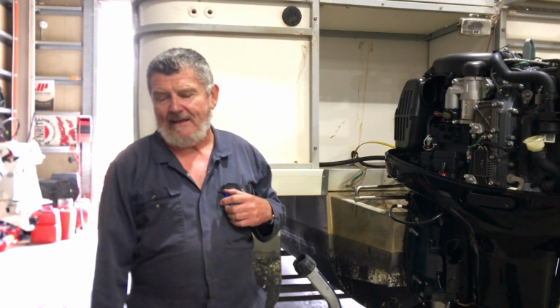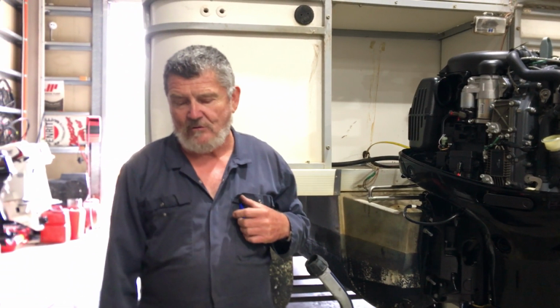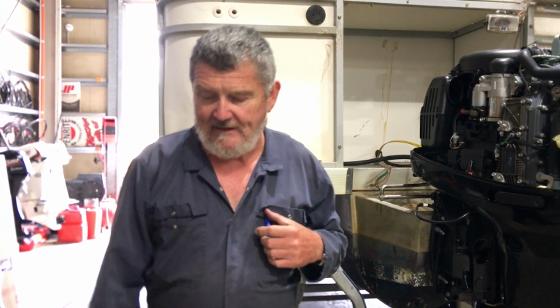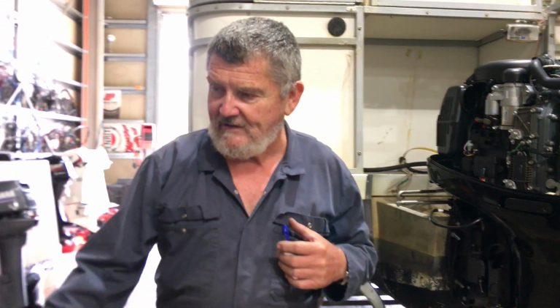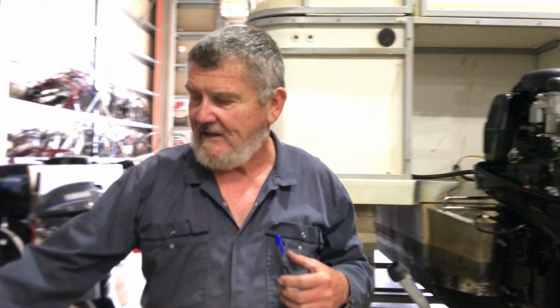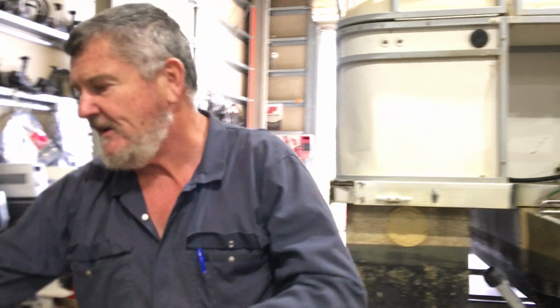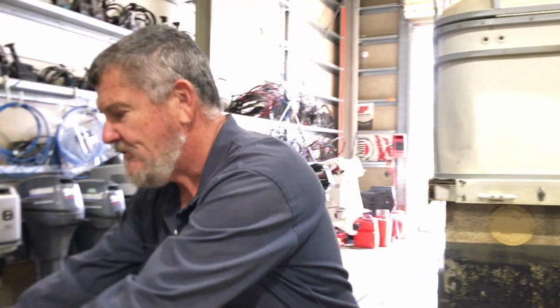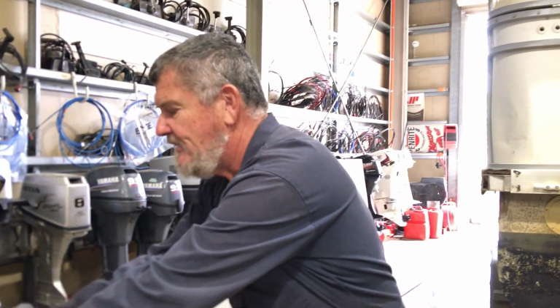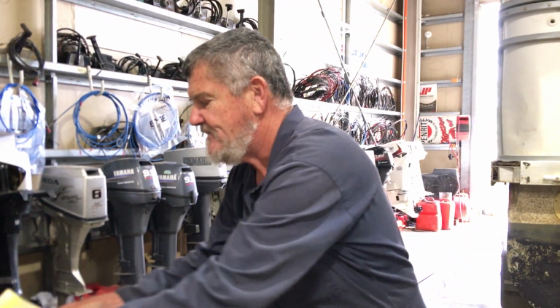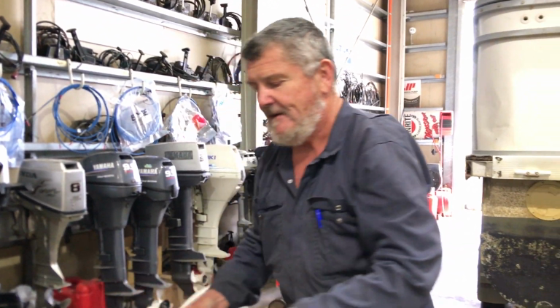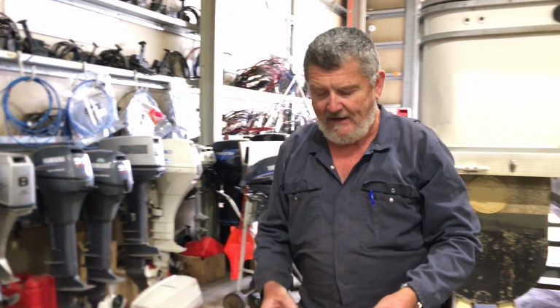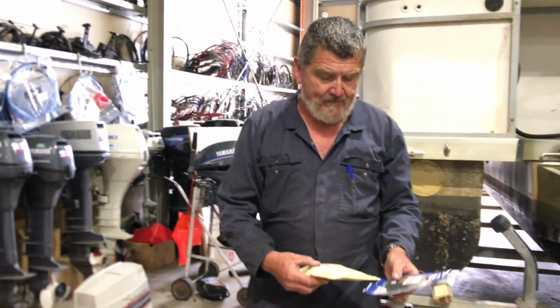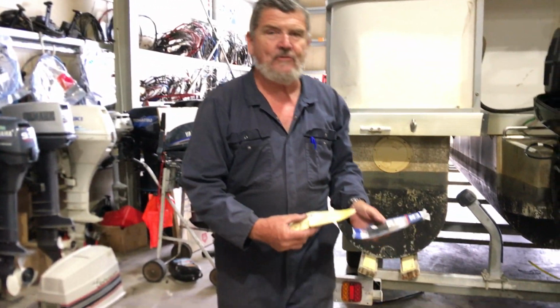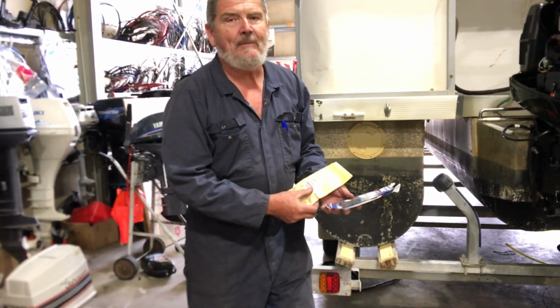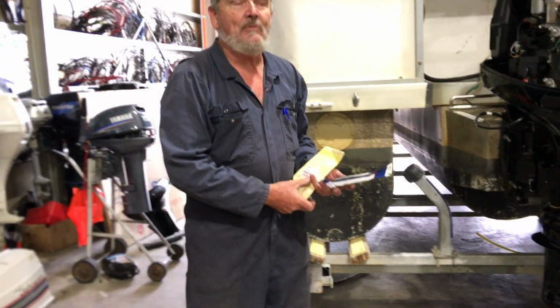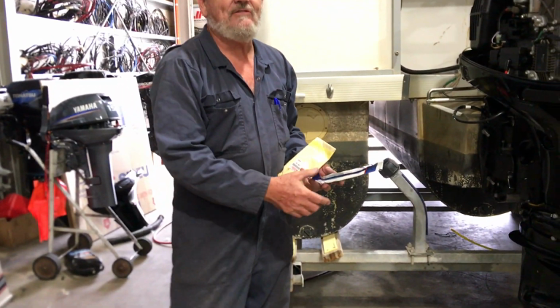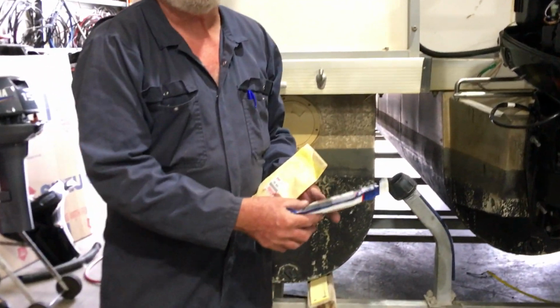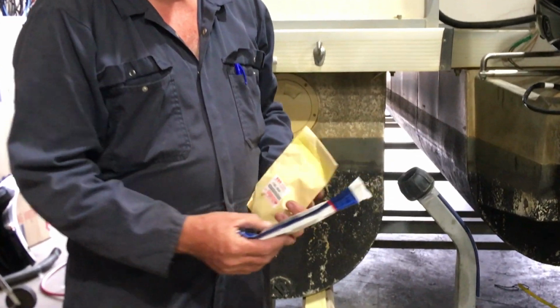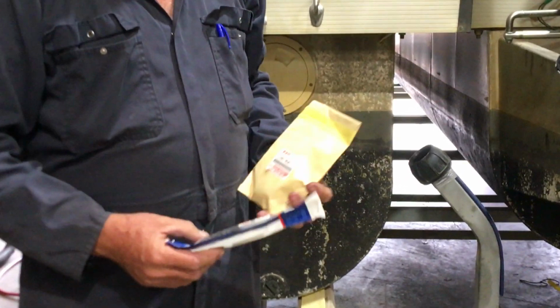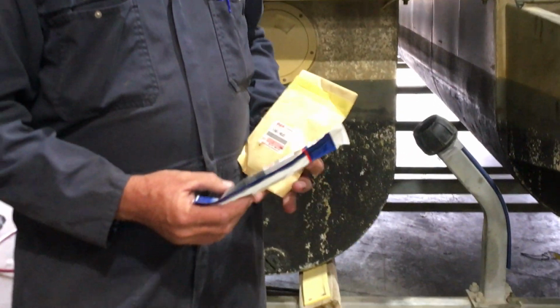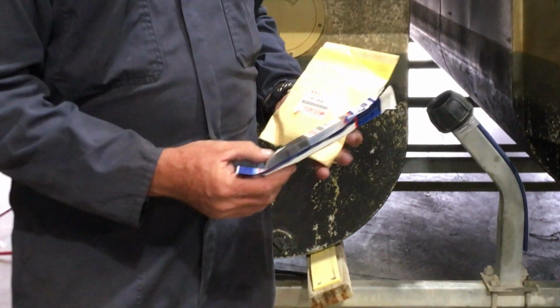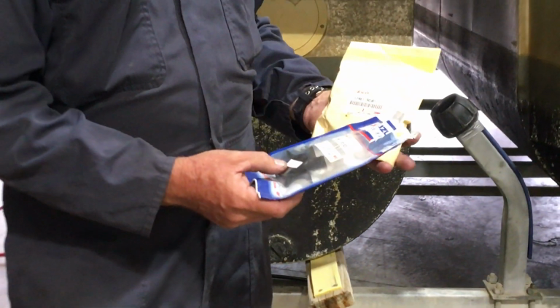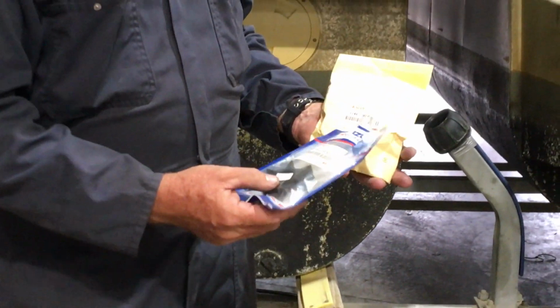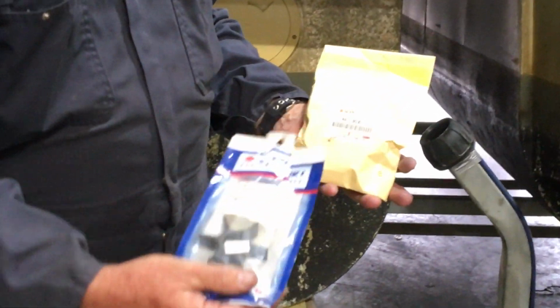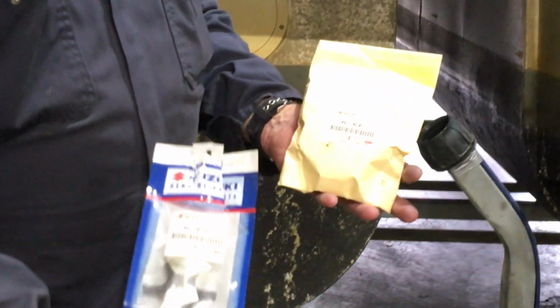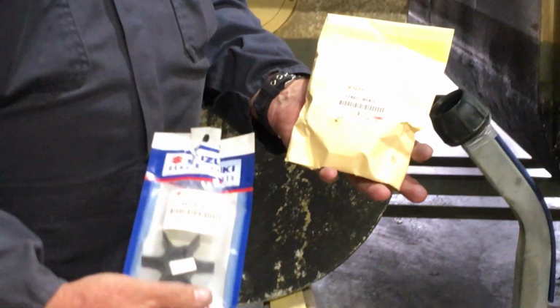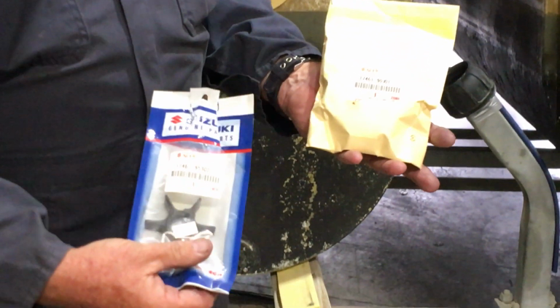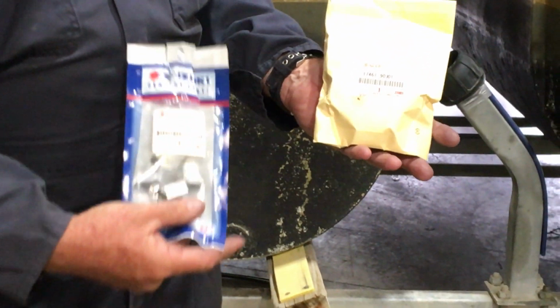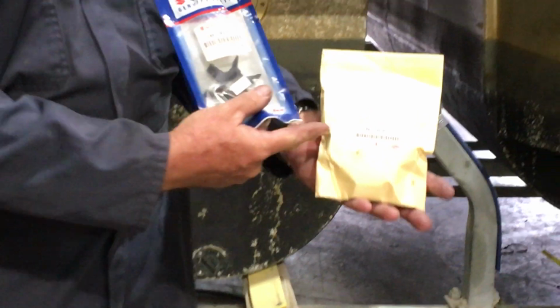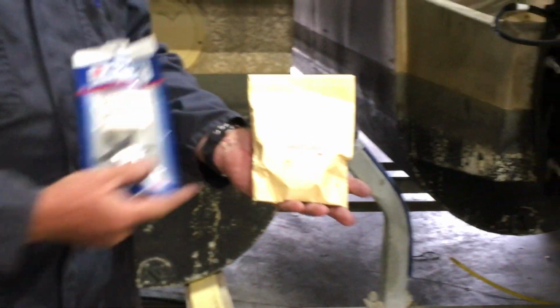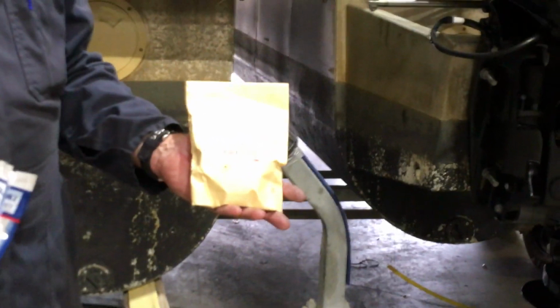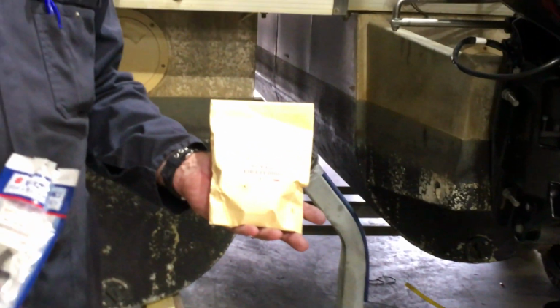They've also done a second unit here which I'll show you guys — it's in the packaging. Suzuki claim to be able to save 2.3 tons of plastic a year by going from the old plastic packaging to the new paper packaging.